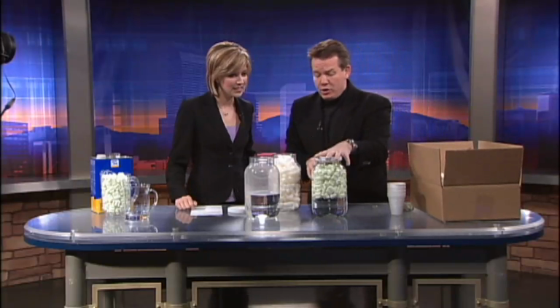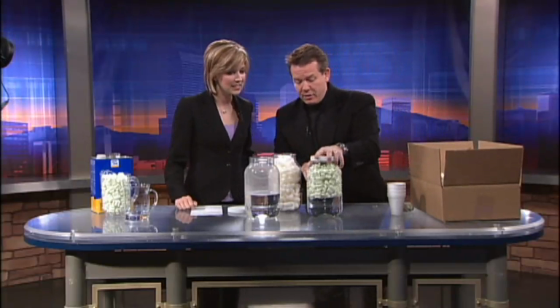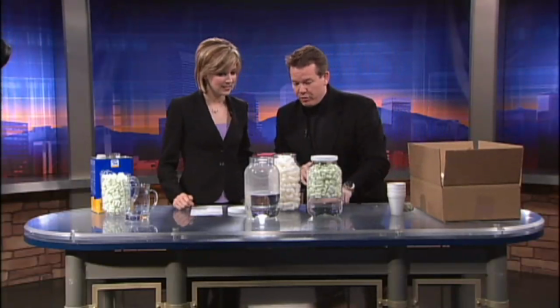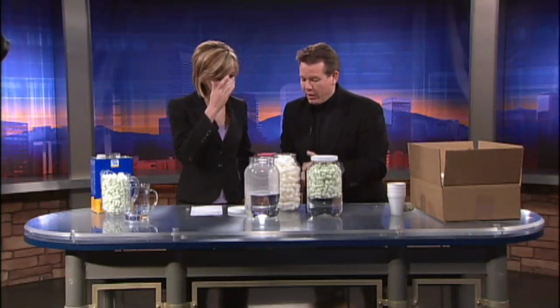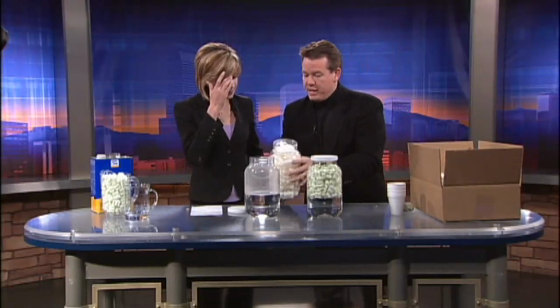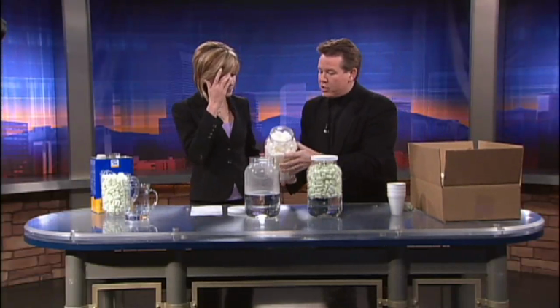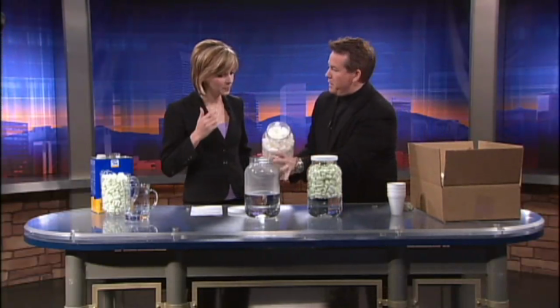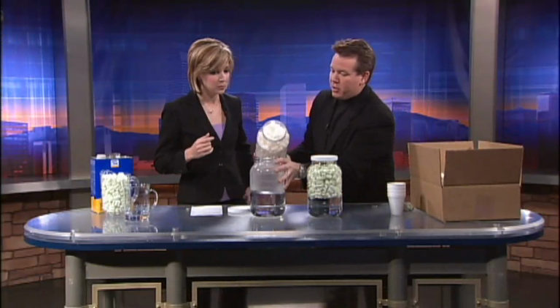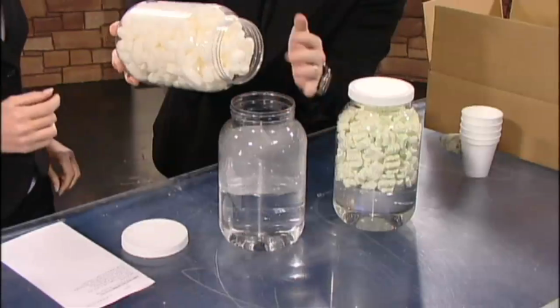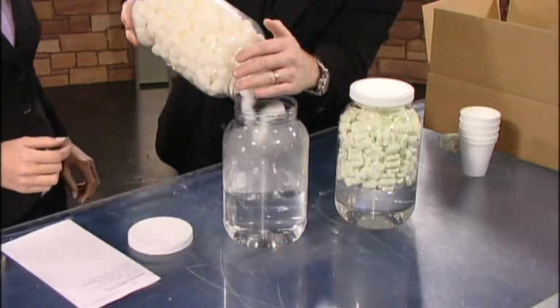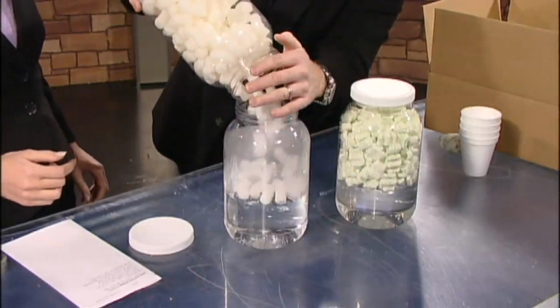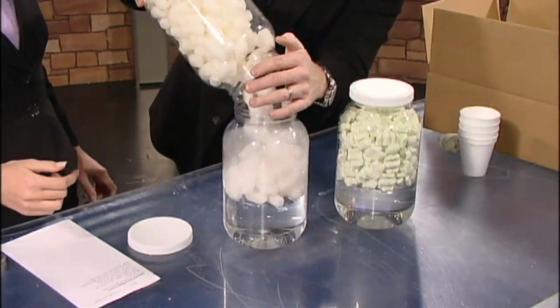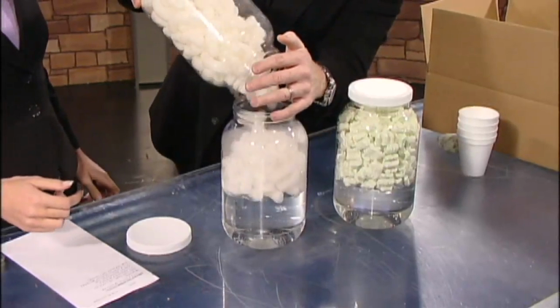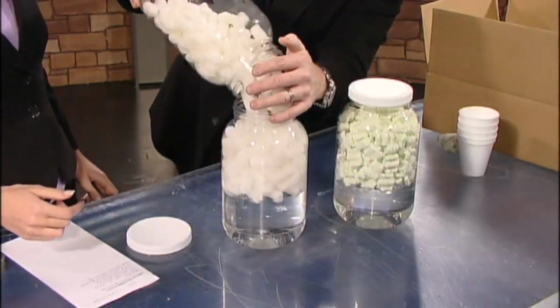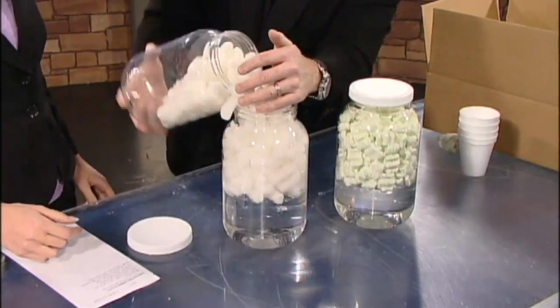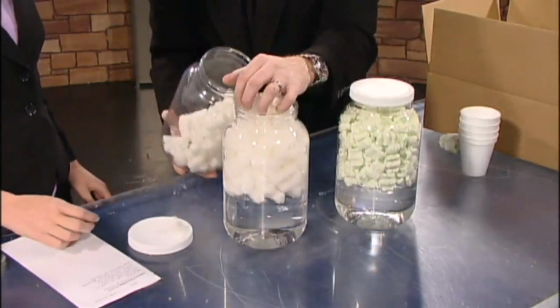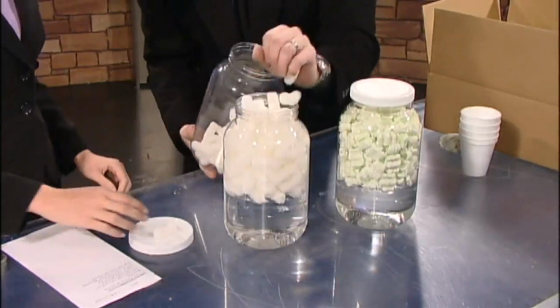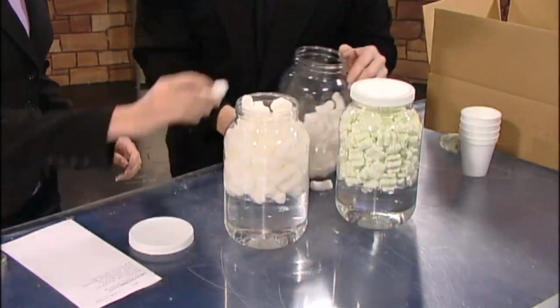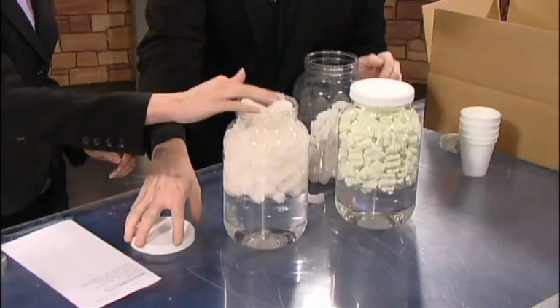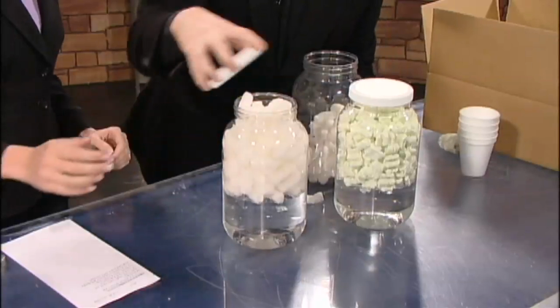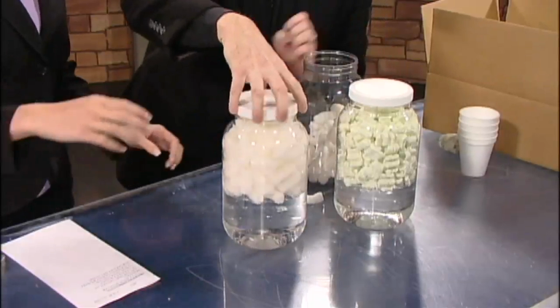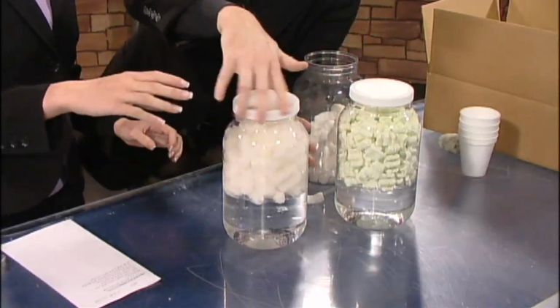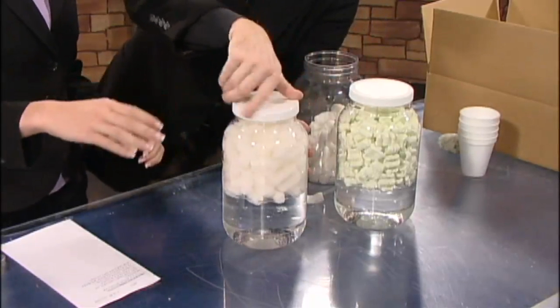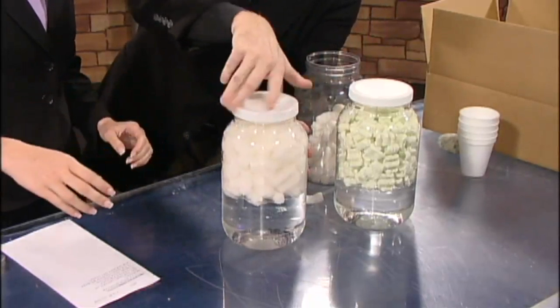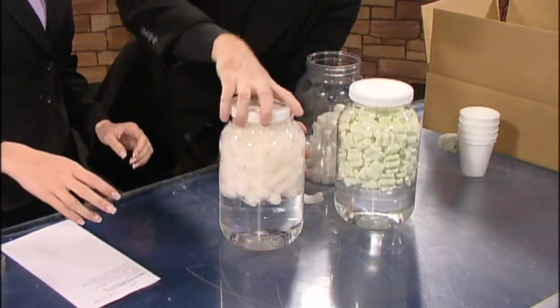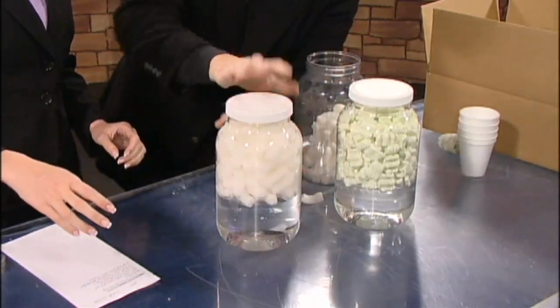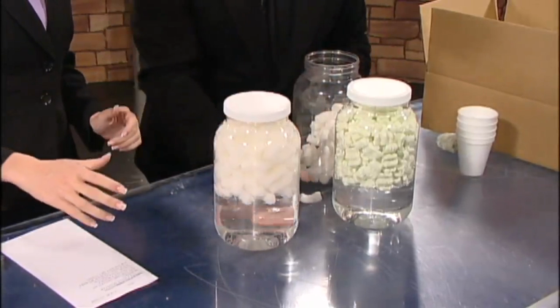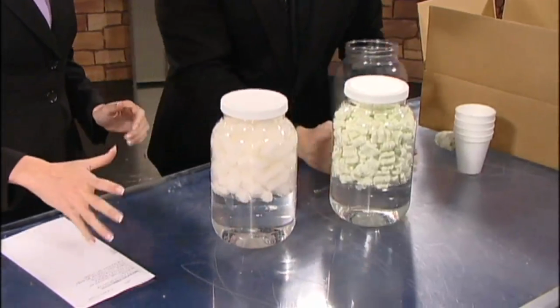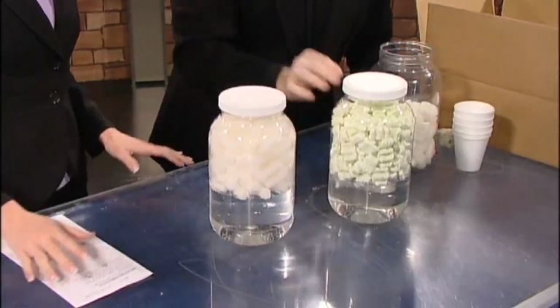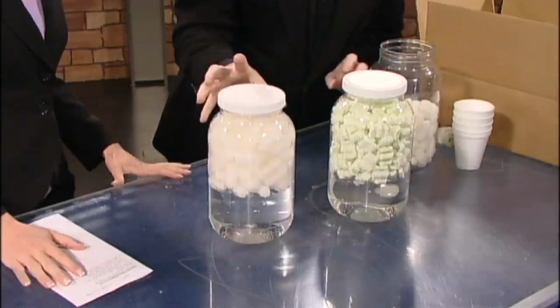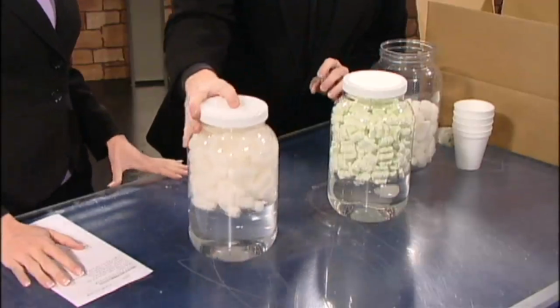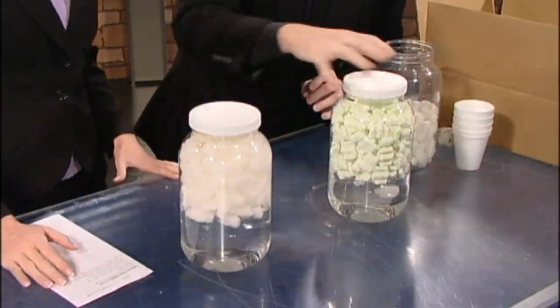So two containers here filled with water. These are the starch peanuts, so they're made out of cornstarch. Let me just fill this one up with the cornstarch. I have styrofoam, regular styrofoam over in mine and you have the starch.